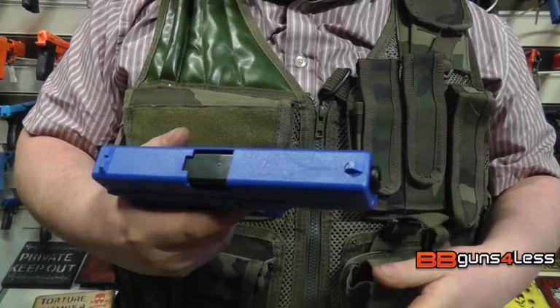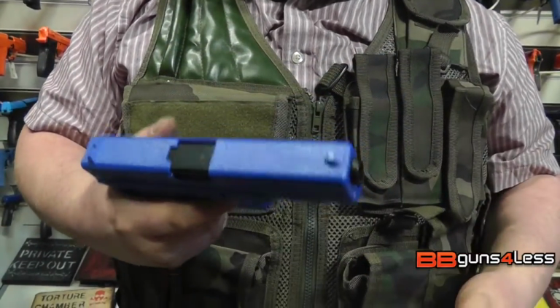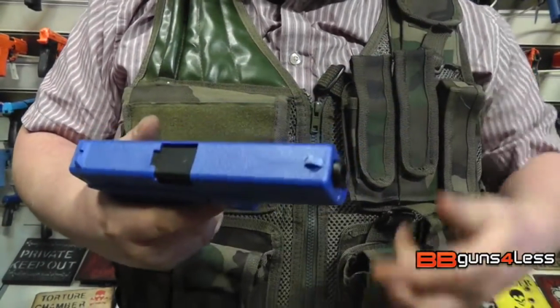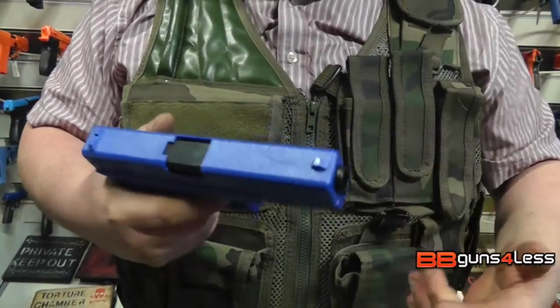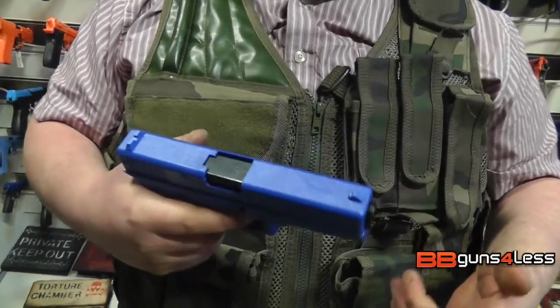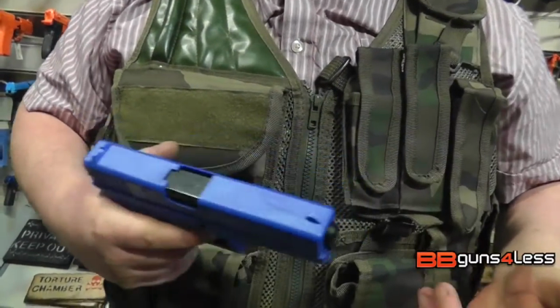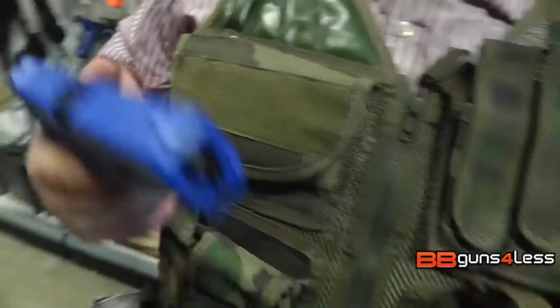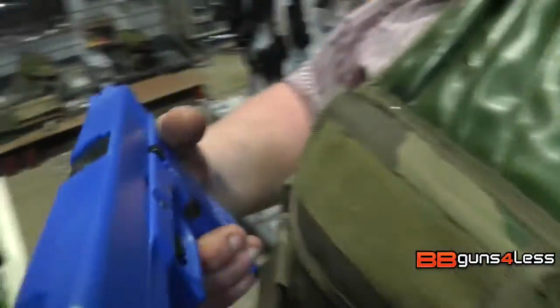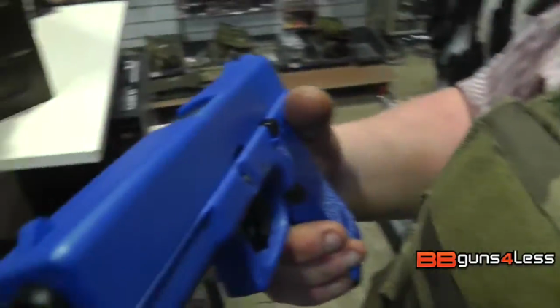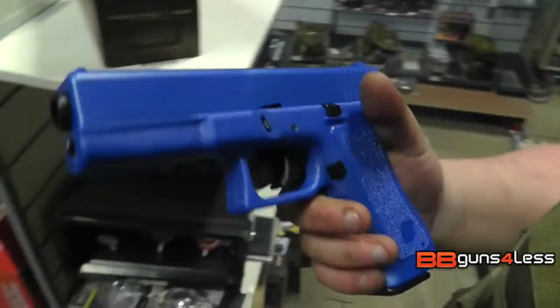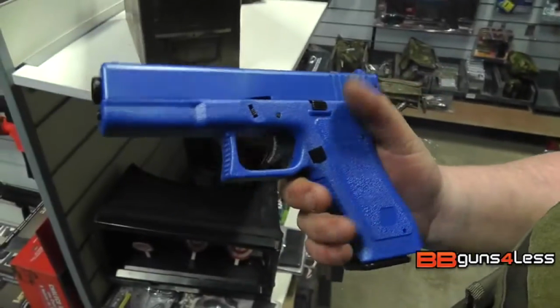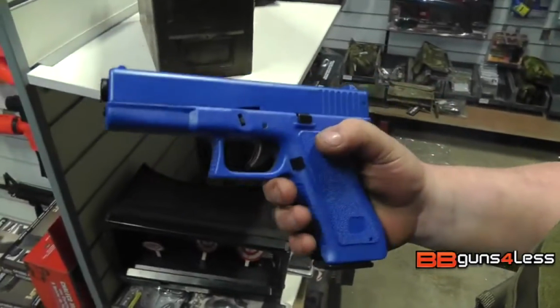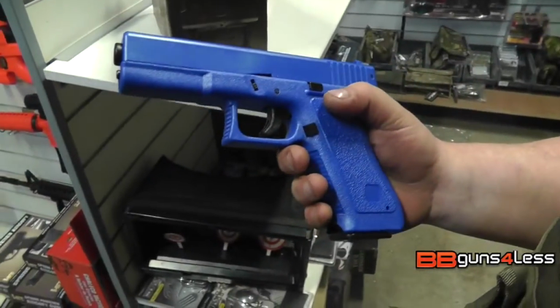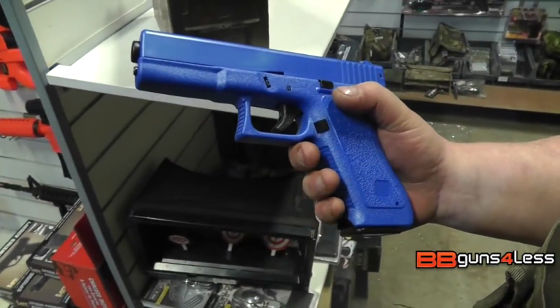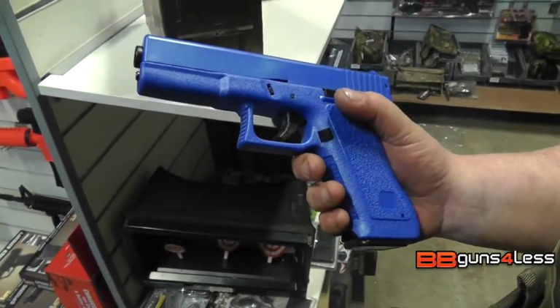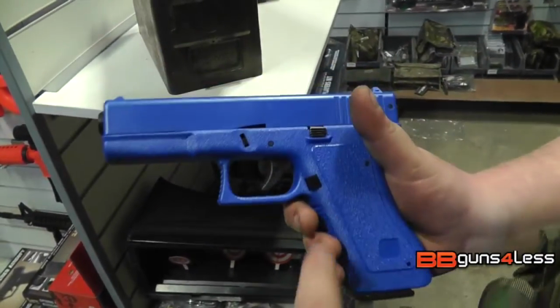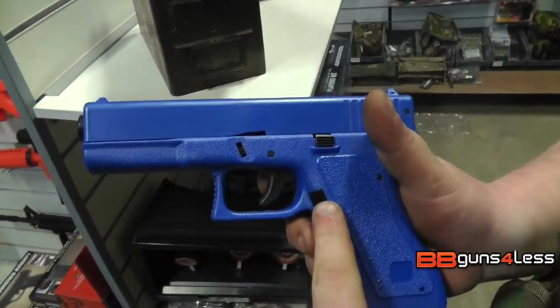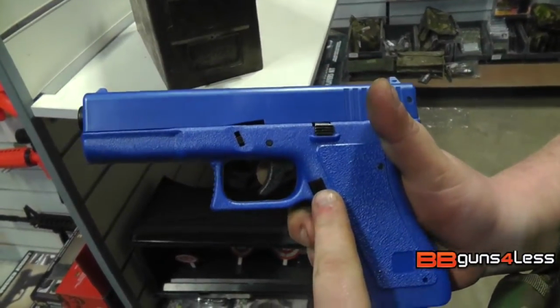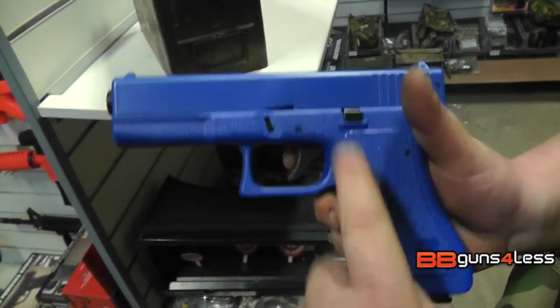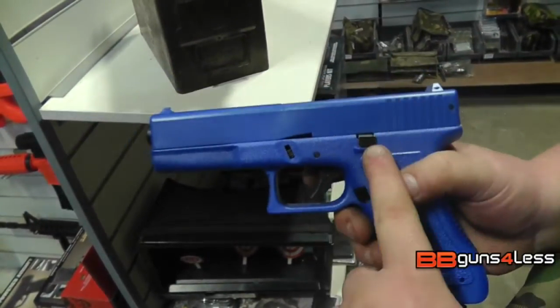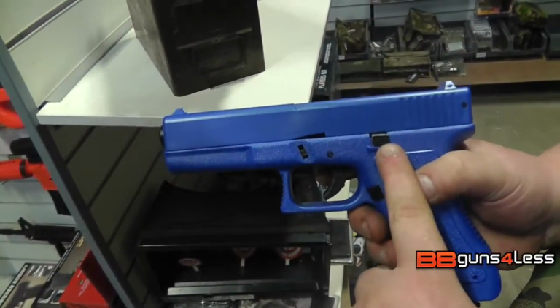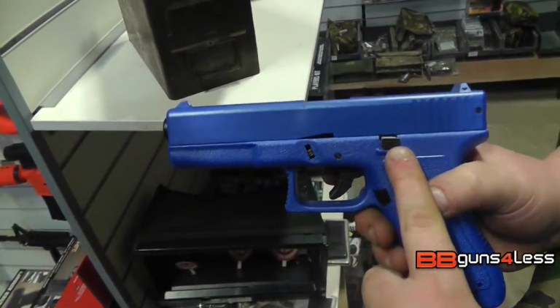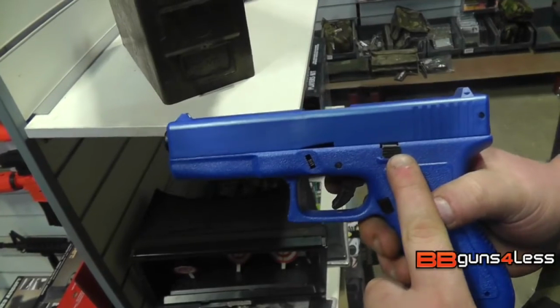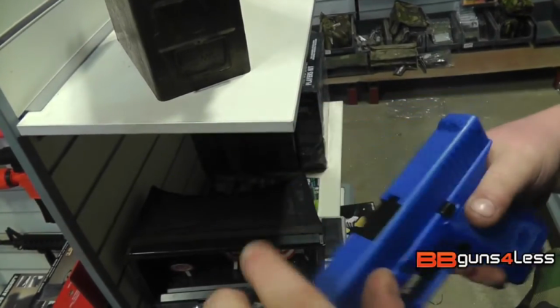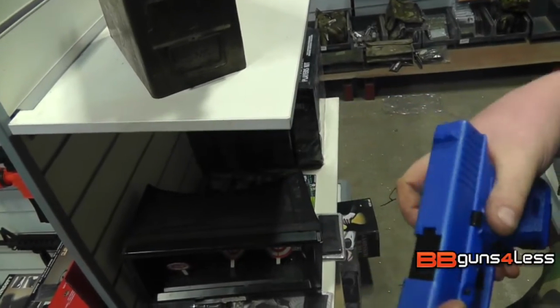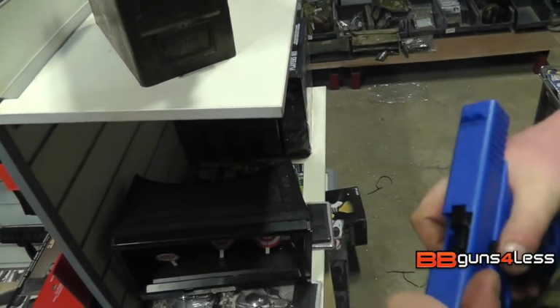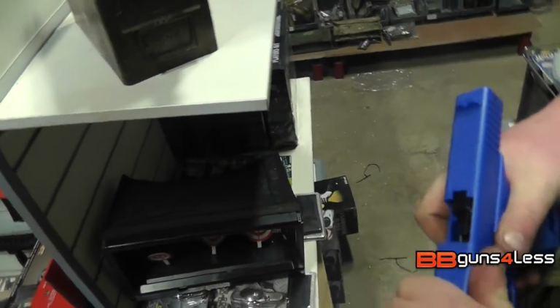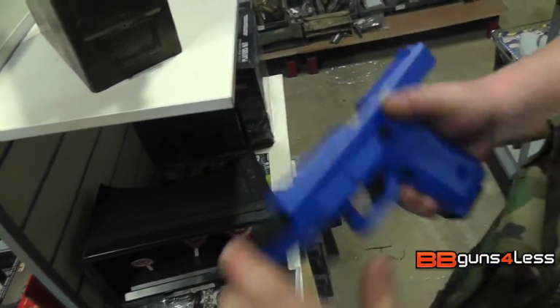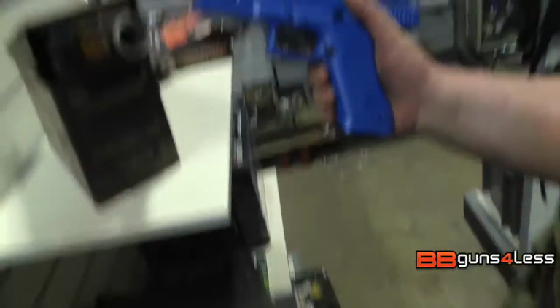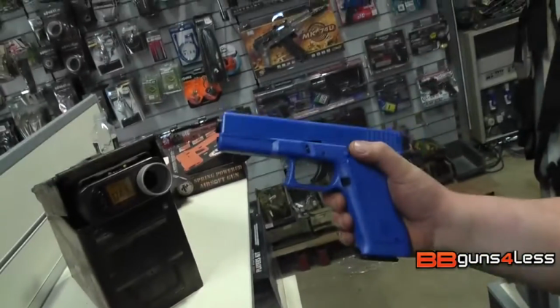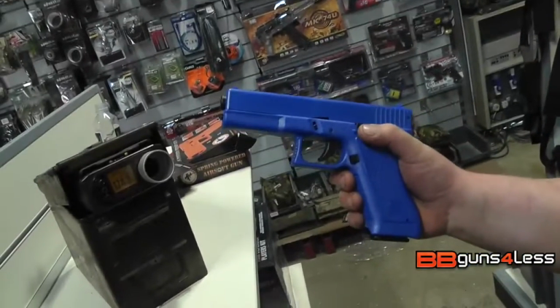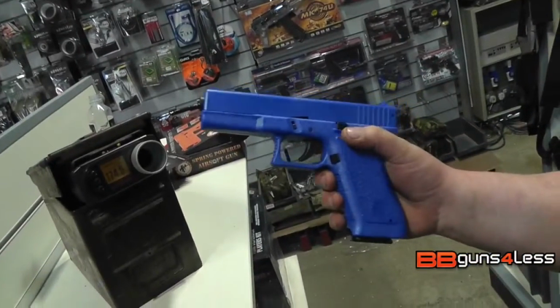So what I'm going to do — I've just checked the mag in there, there's a fair few in there, I must have loaded it up earlier. The only options with this are the magazine release which is here and the side release there. So when it locks back, clip that and off it goes.